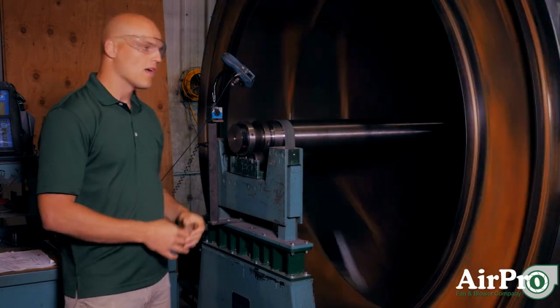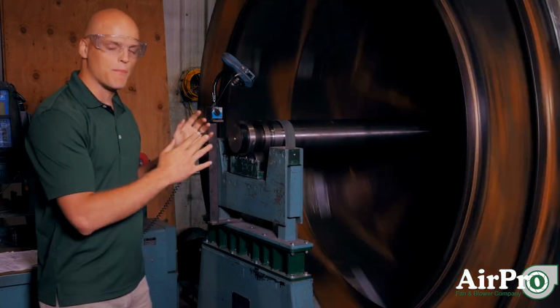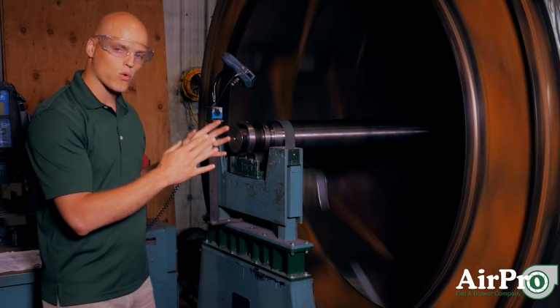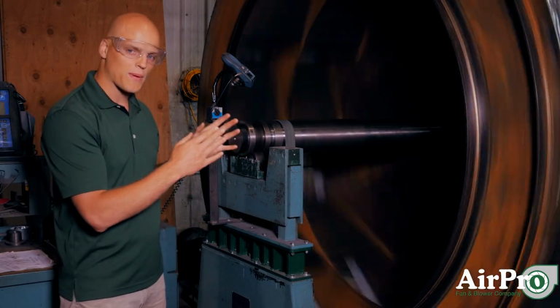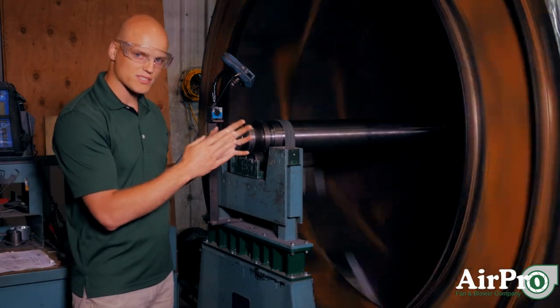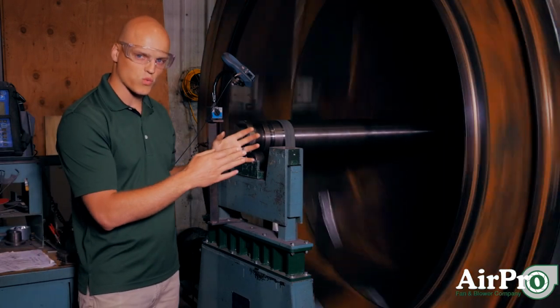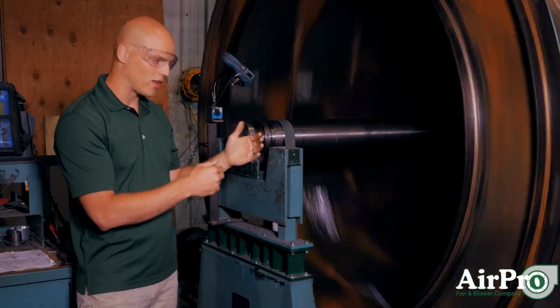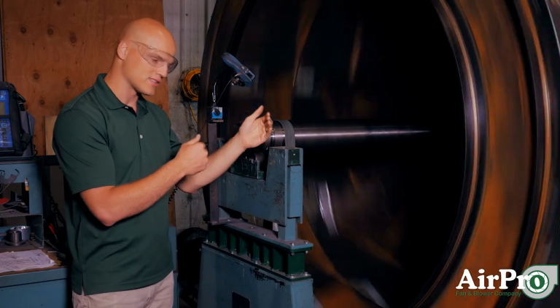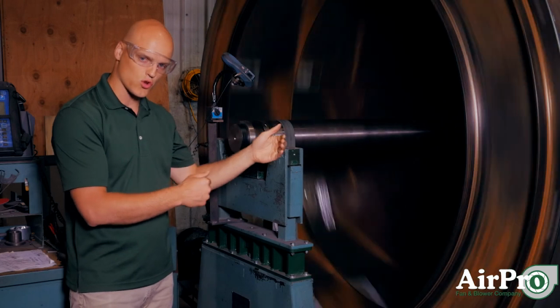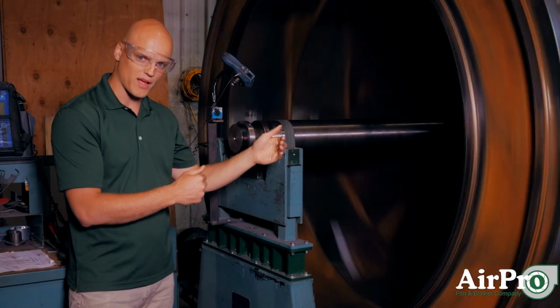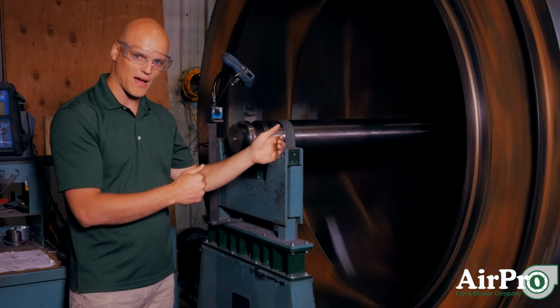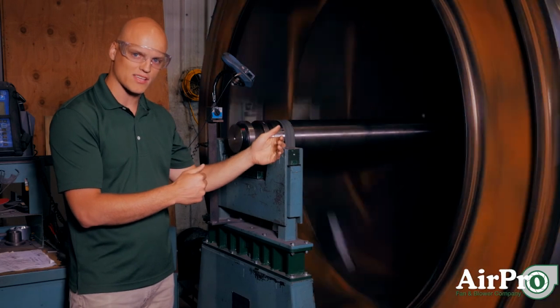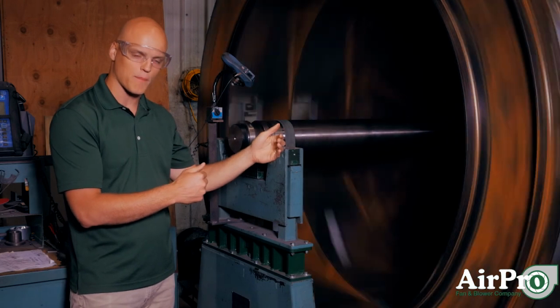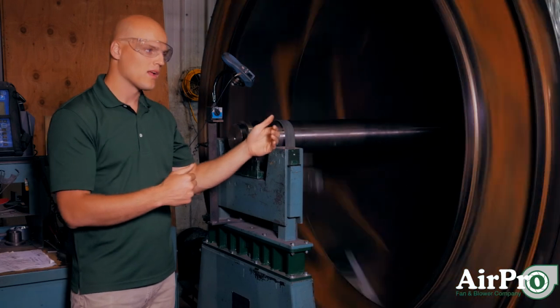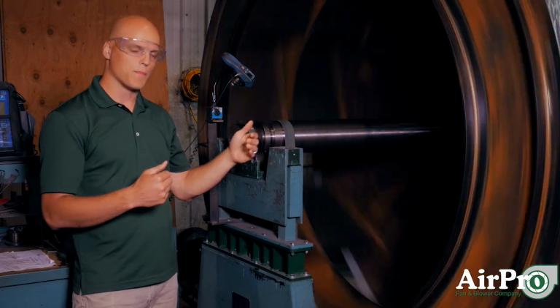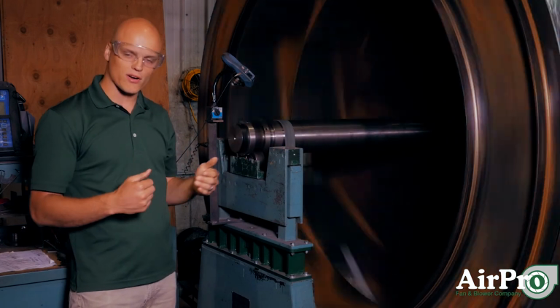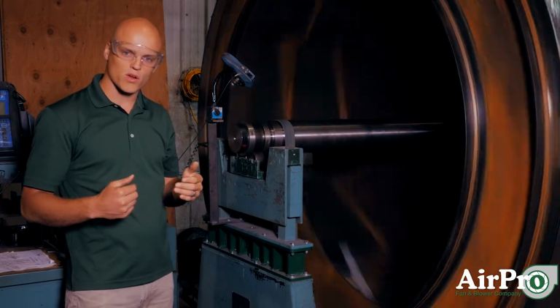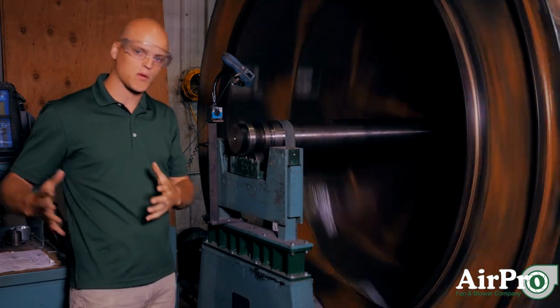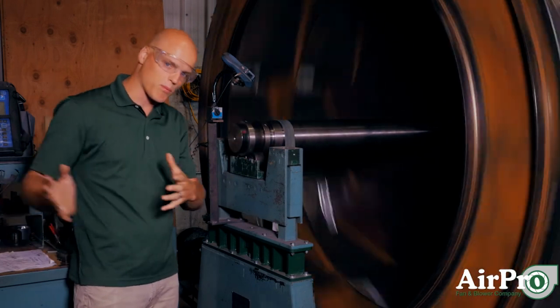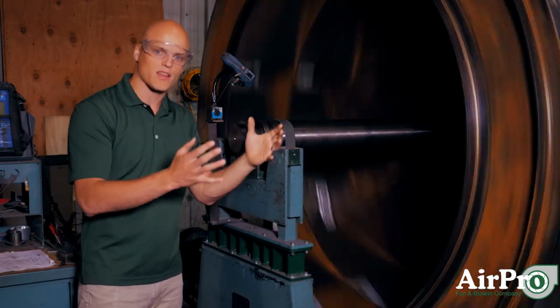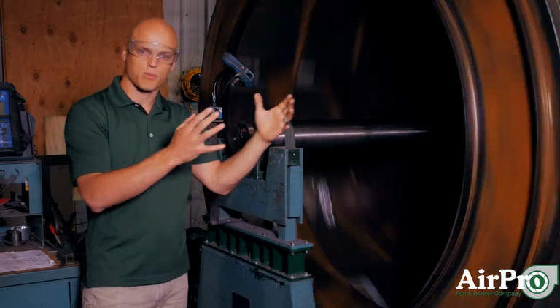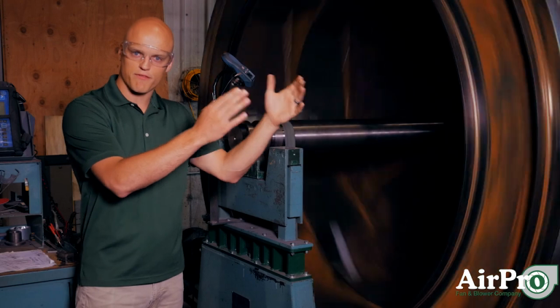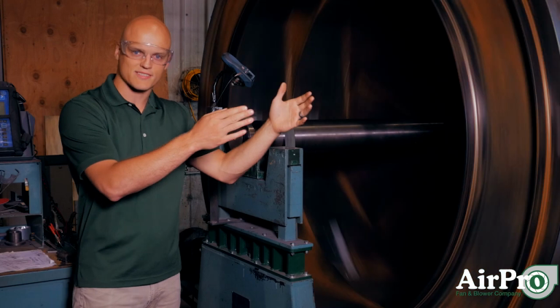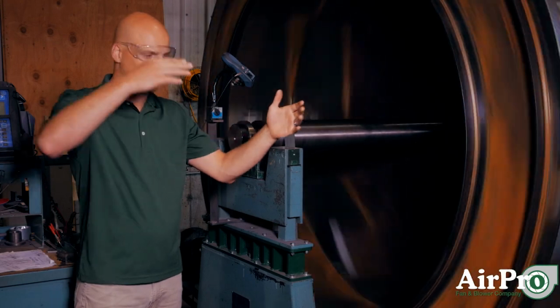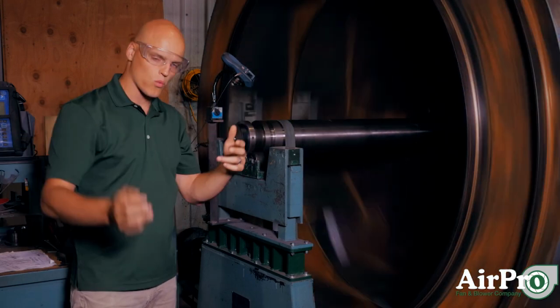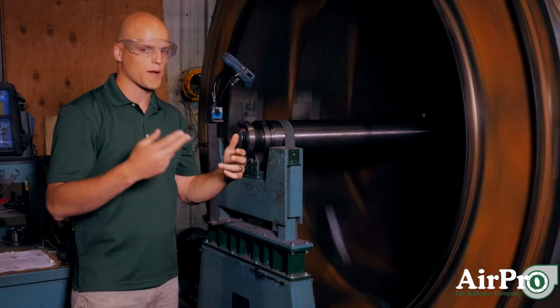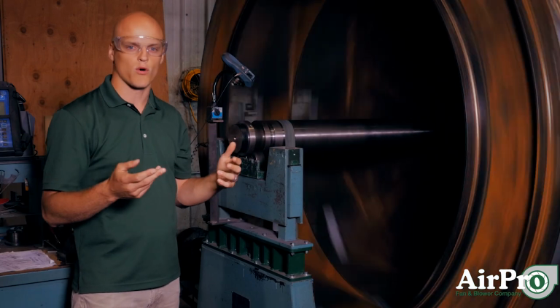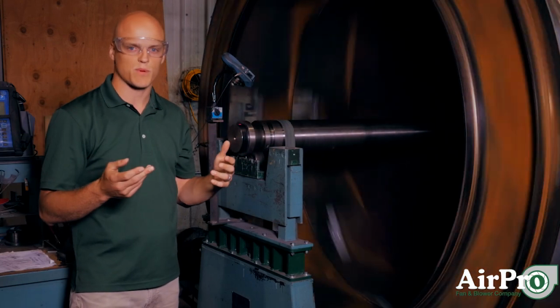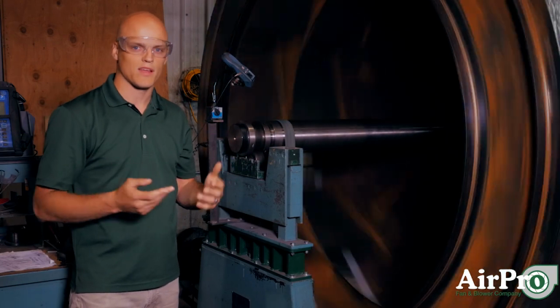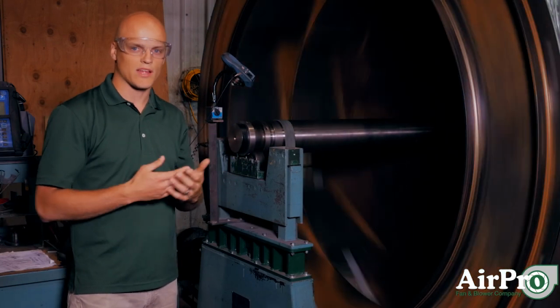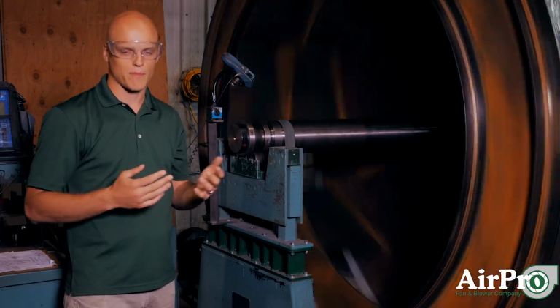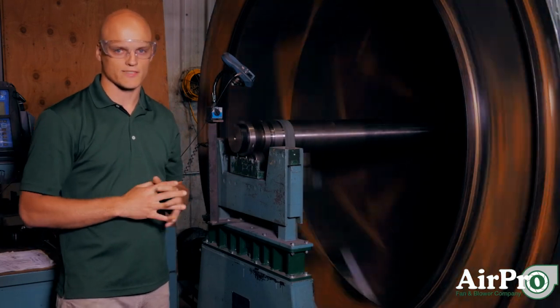The better we balance this wheel in this two-plane balance setup, the better it's going to be when we put it into the complete fan assembly, run it up to full speed, and trim balance it.